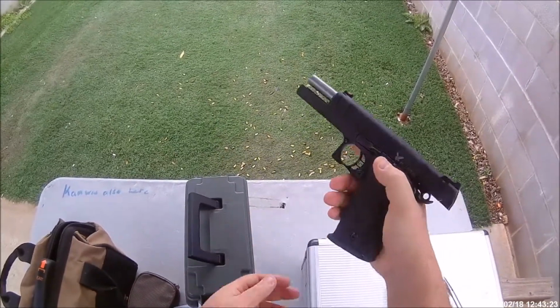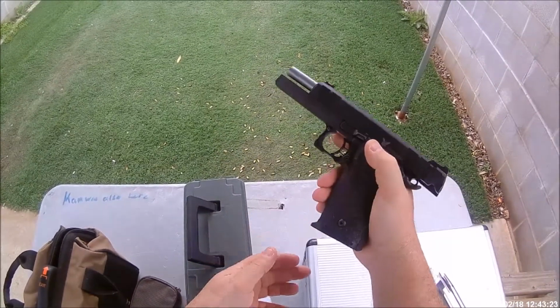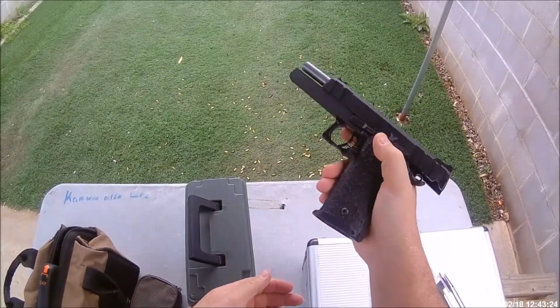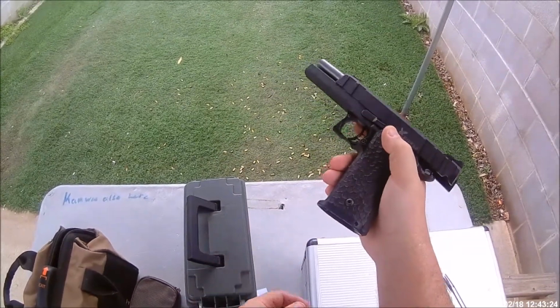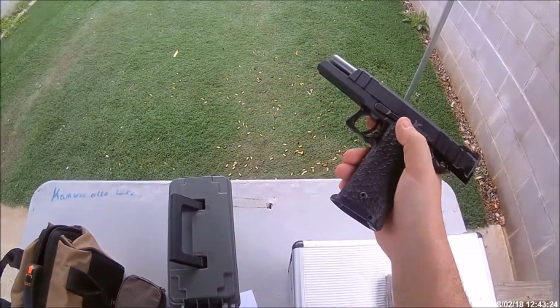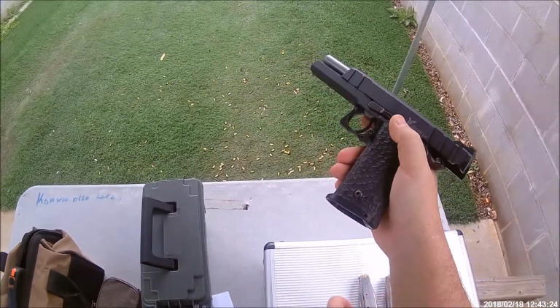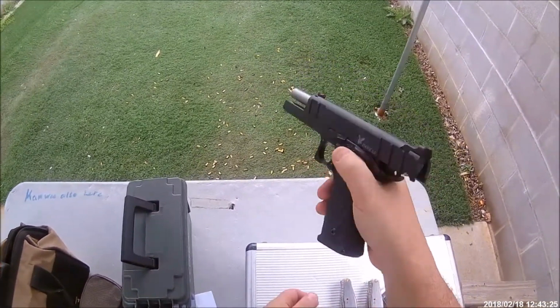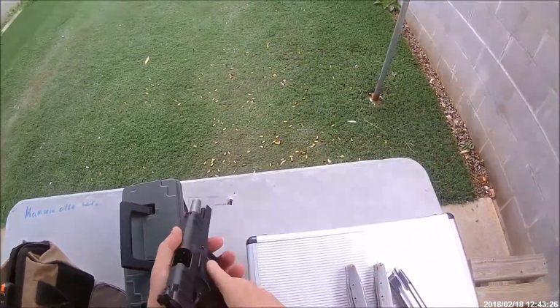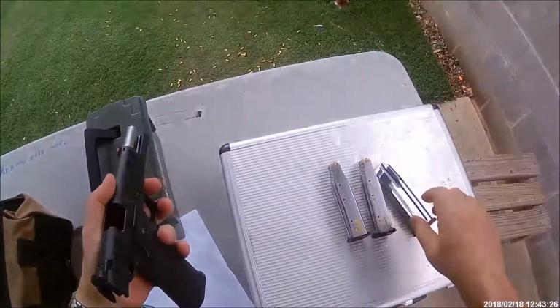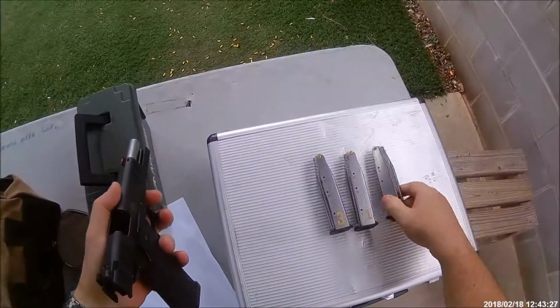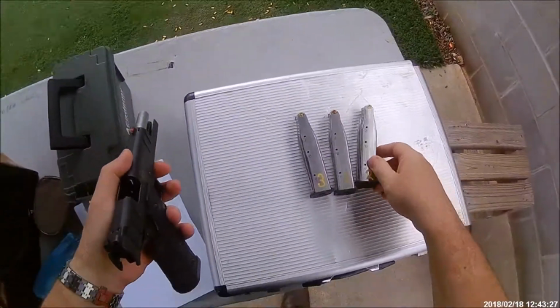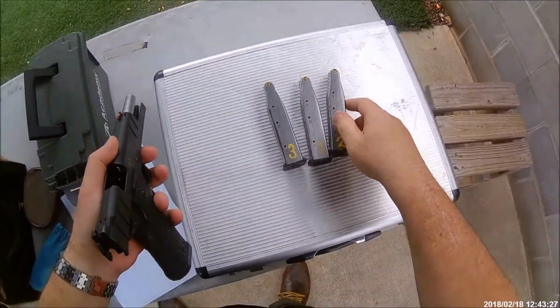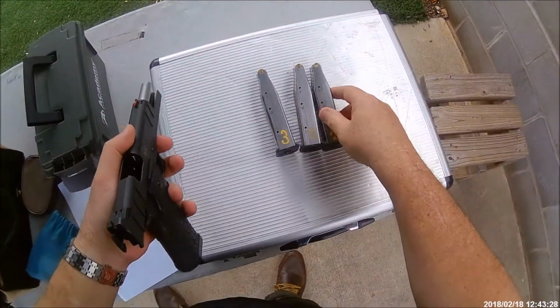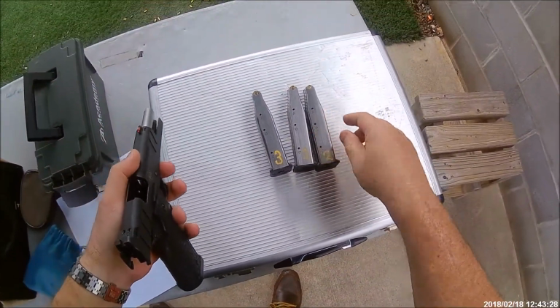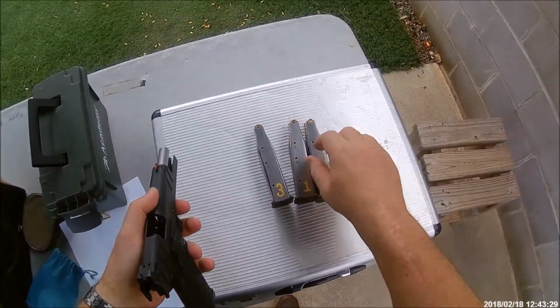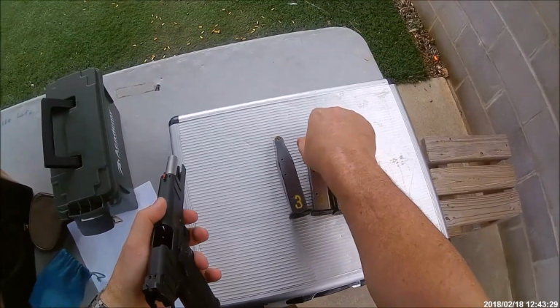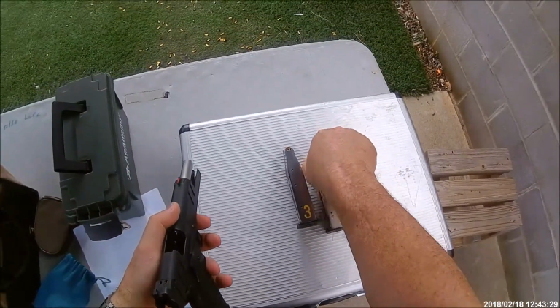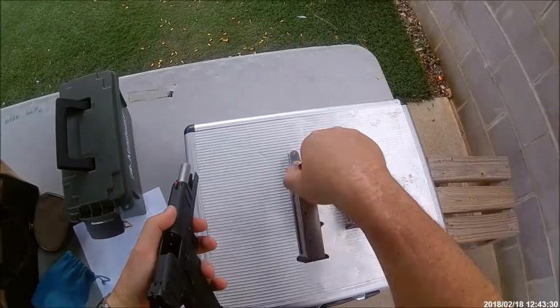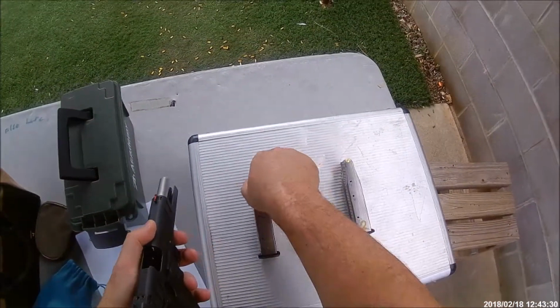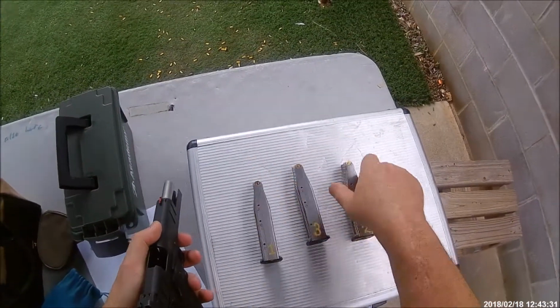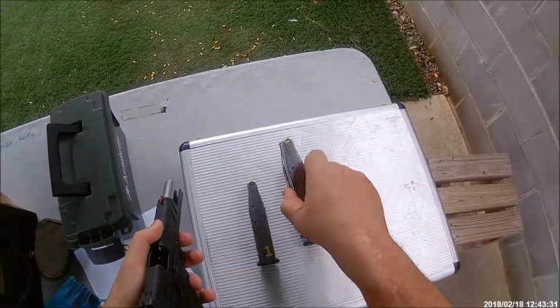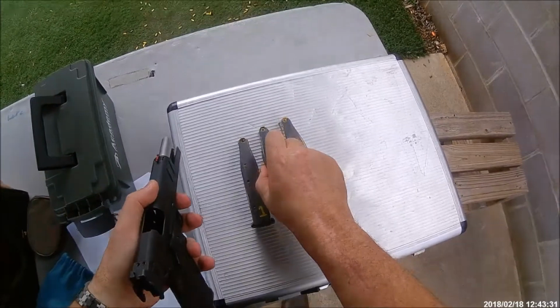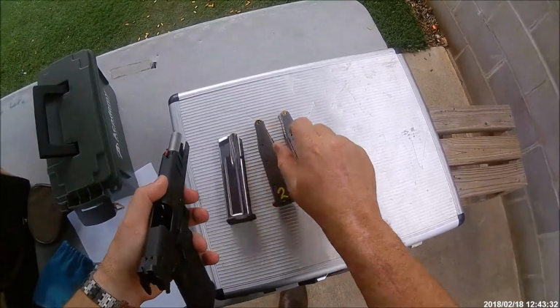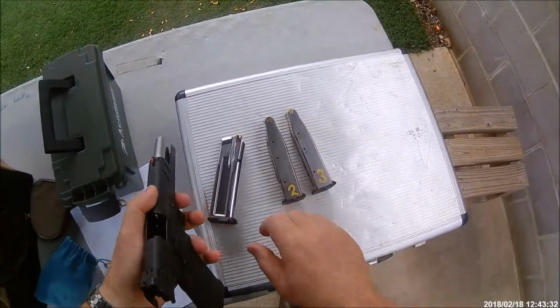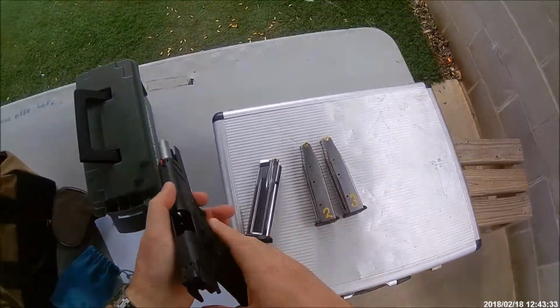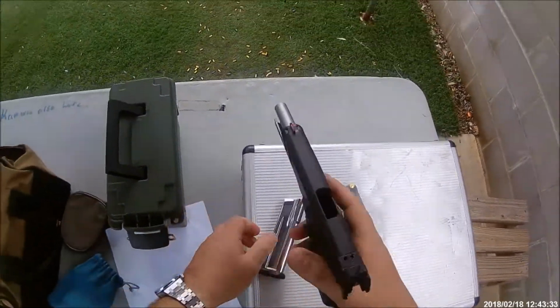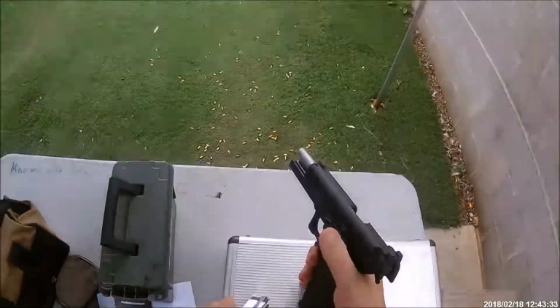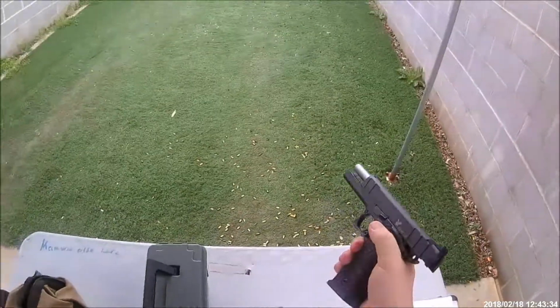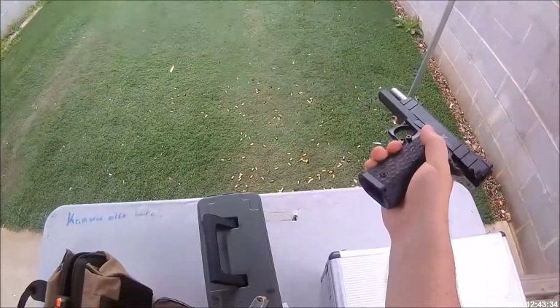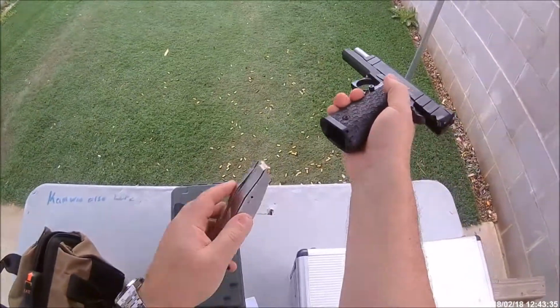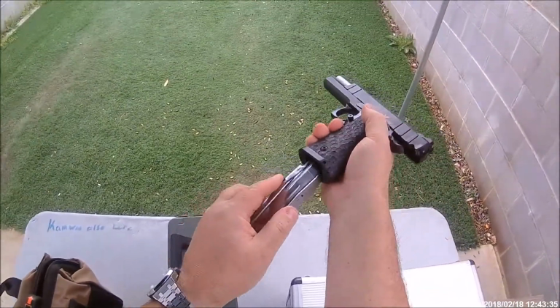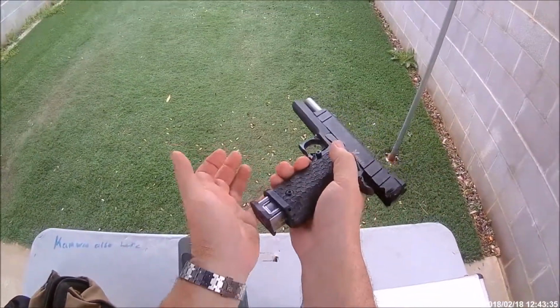Today is basically just a function check to make sure everything is working. I've got three magazines down here, all numbered, so we'll make sure we're keeping track of the magazine if we have any malfunctions. Let's try this out.